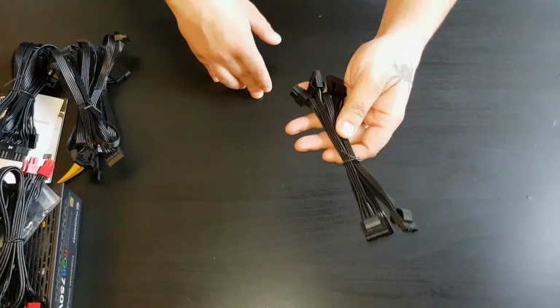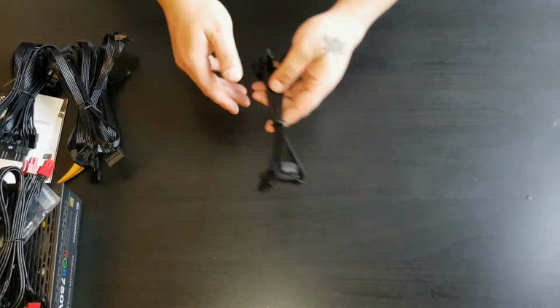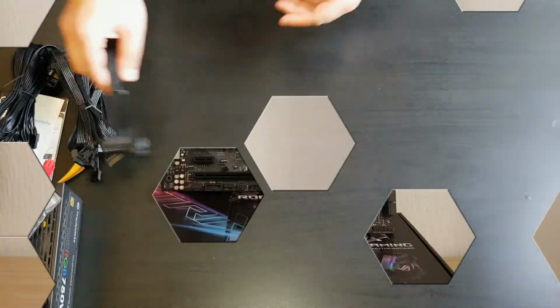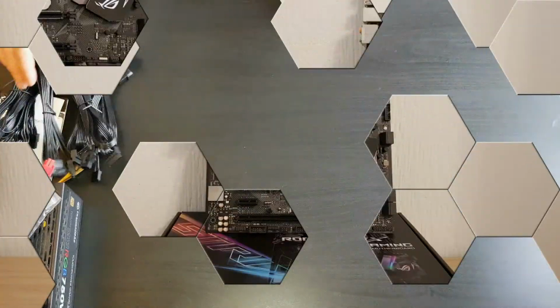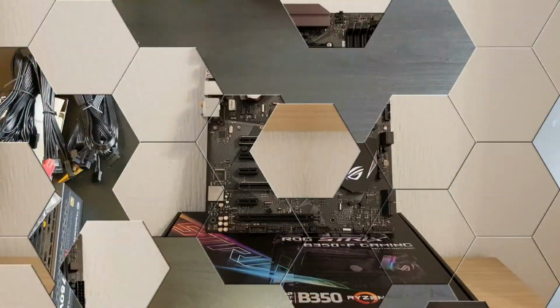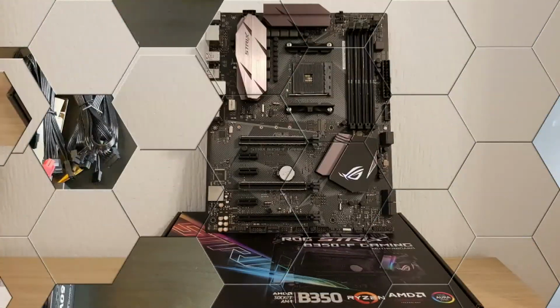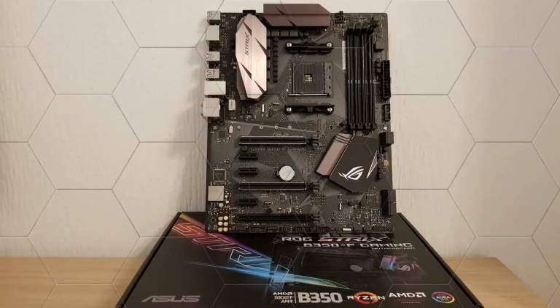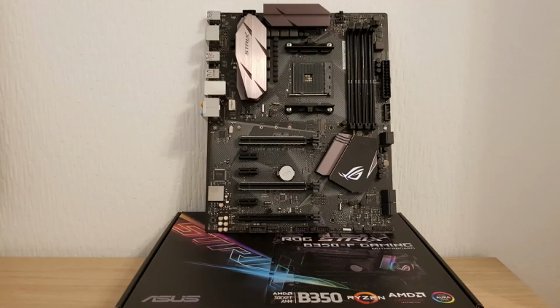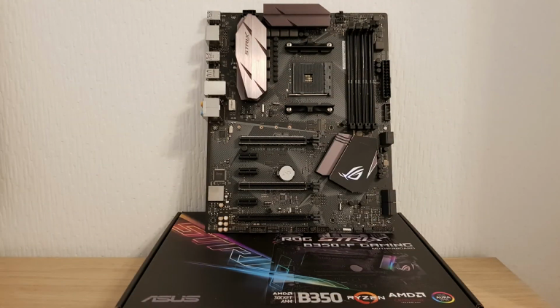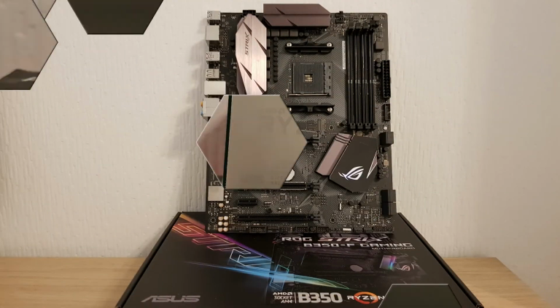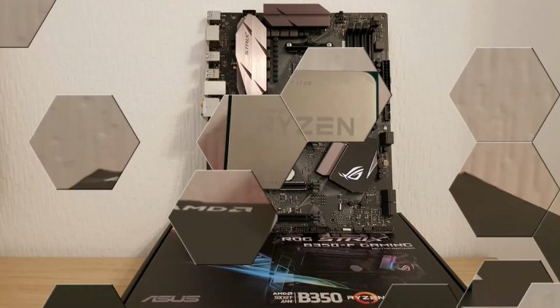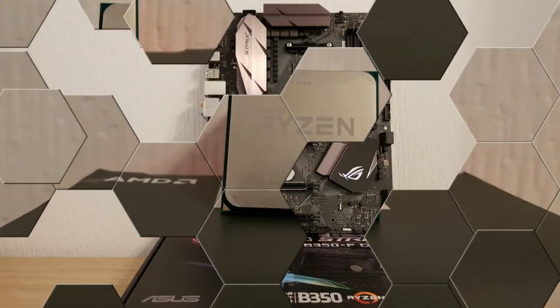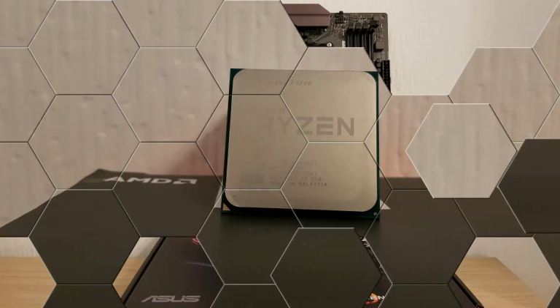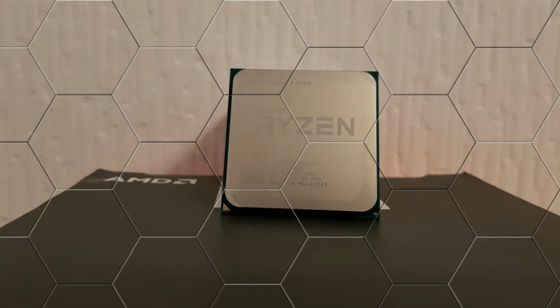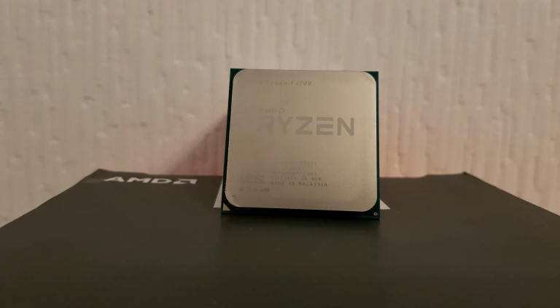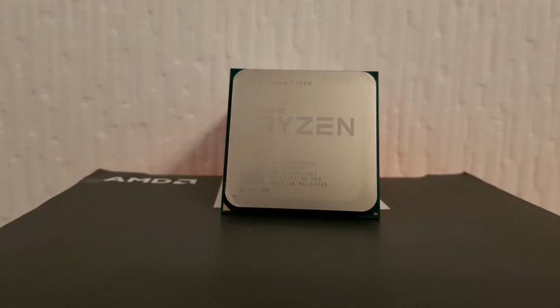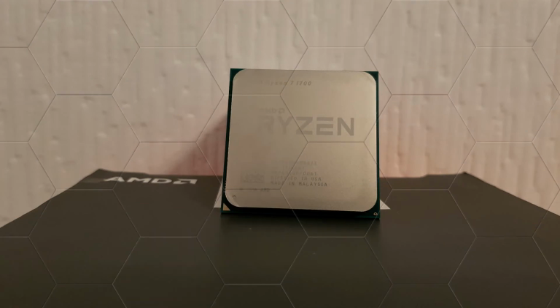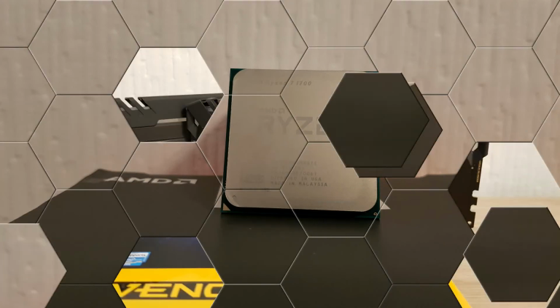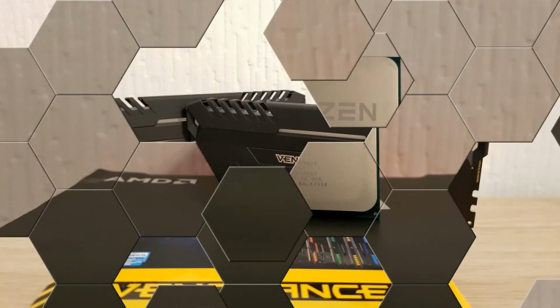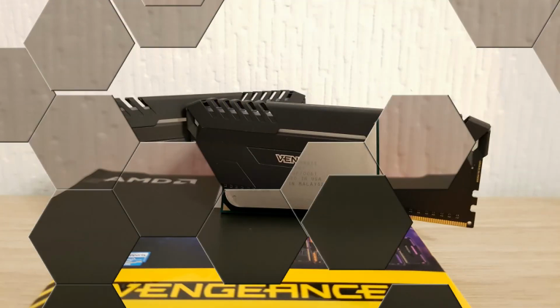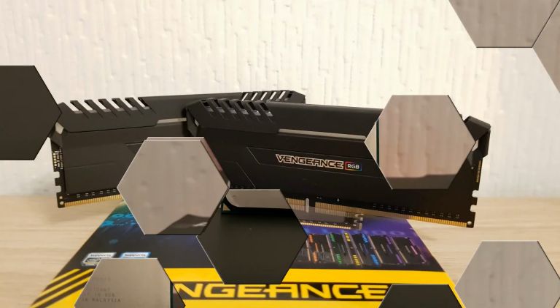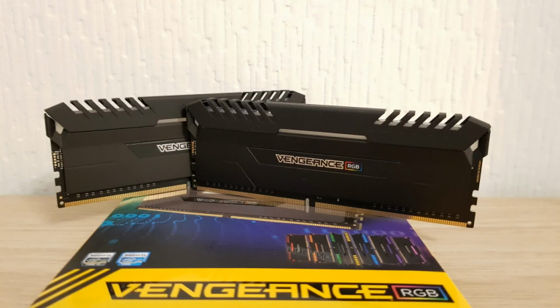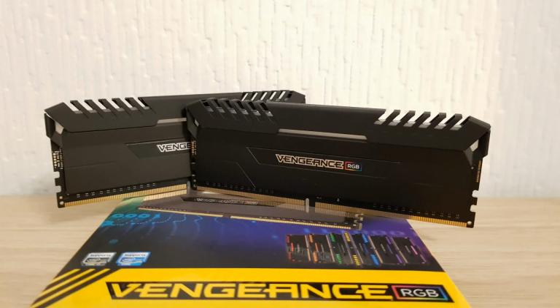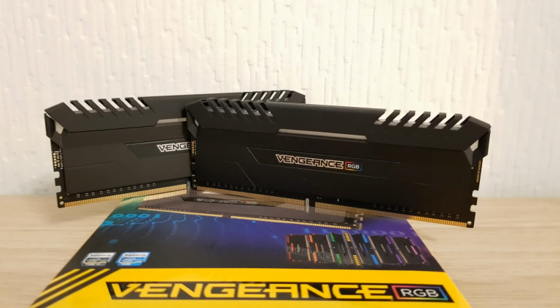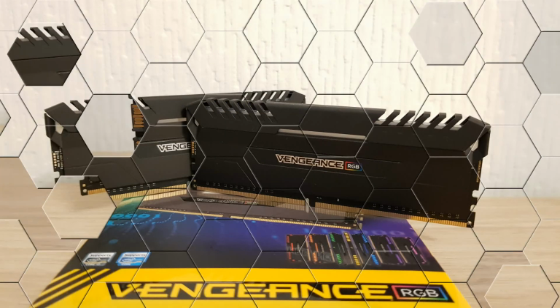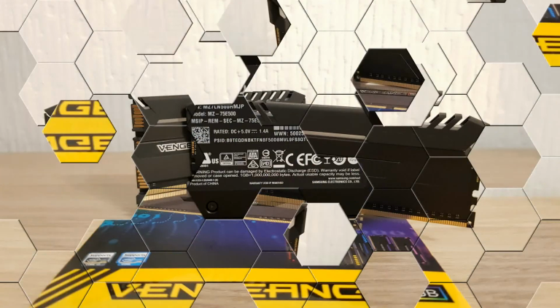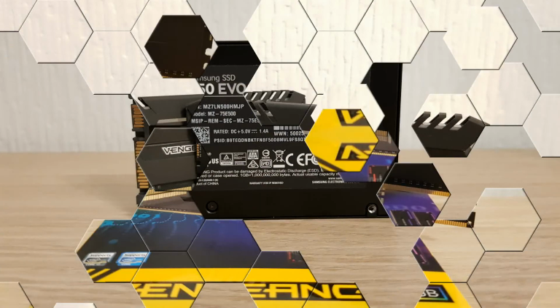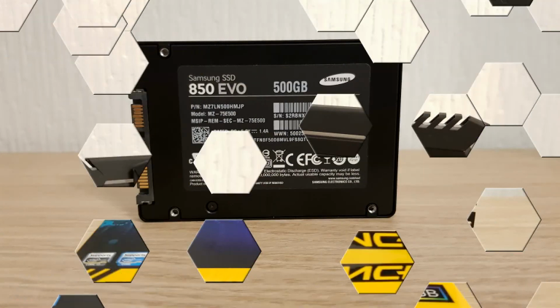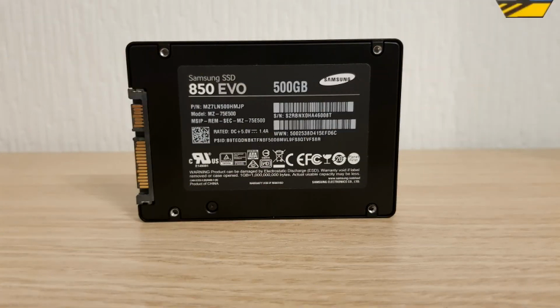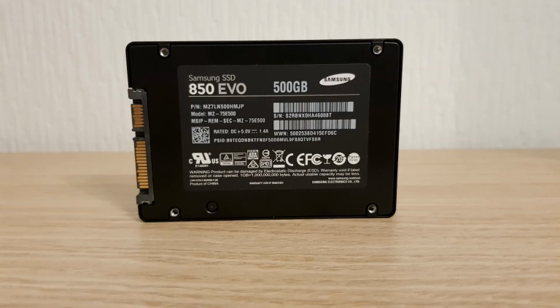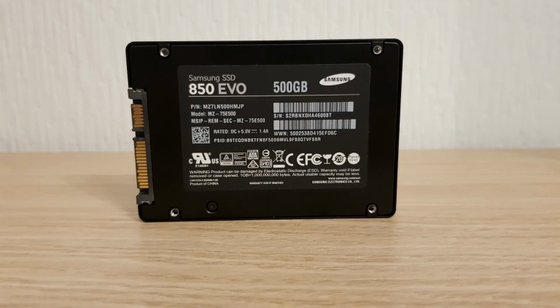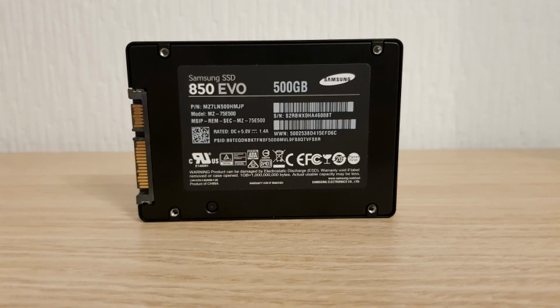That's pretty much it for this video. Thanks for watching, guys — please like this video and subscribe to my channel. Make sure you have notifications on so you don't miss the second part of this computer build.